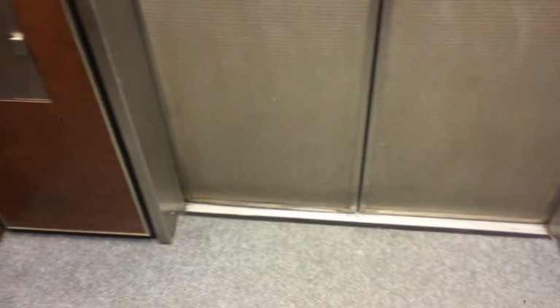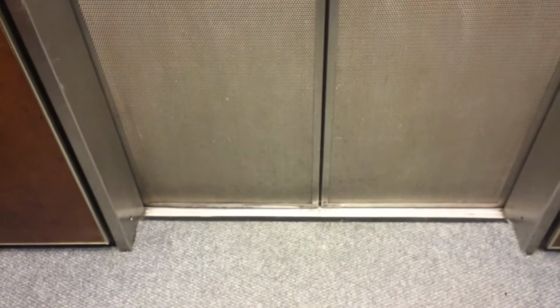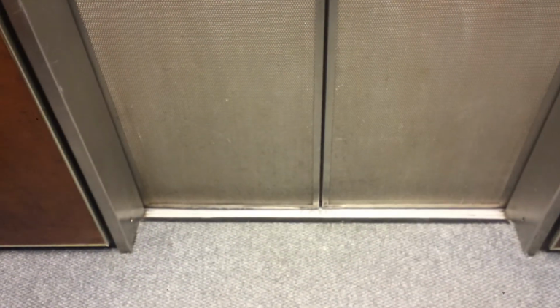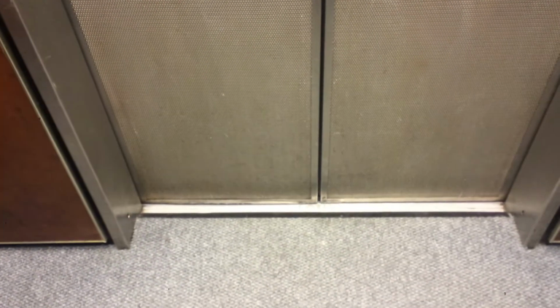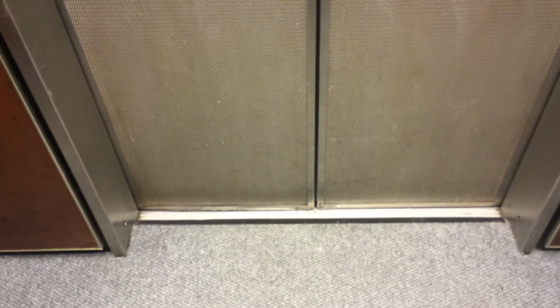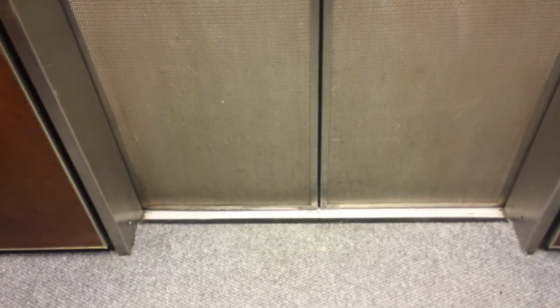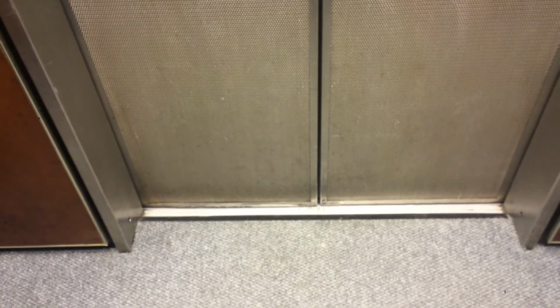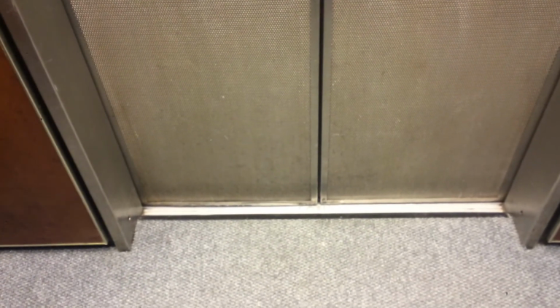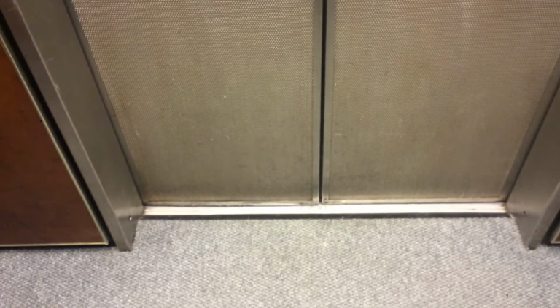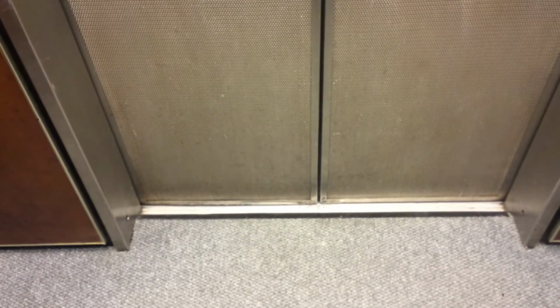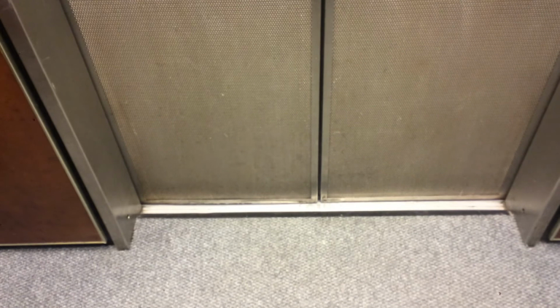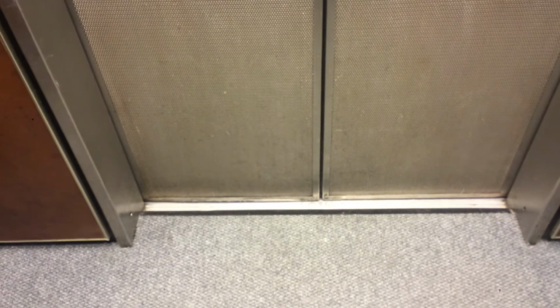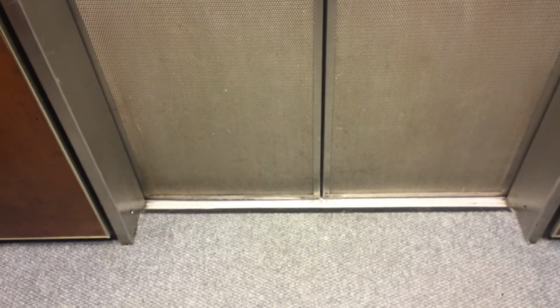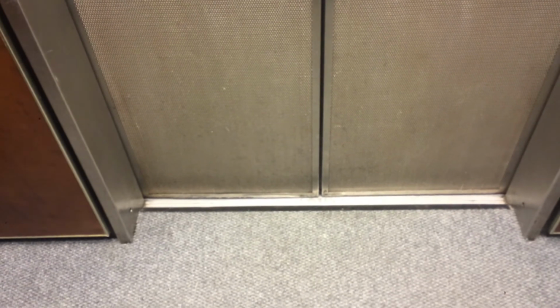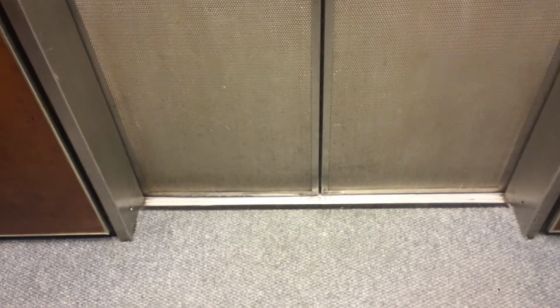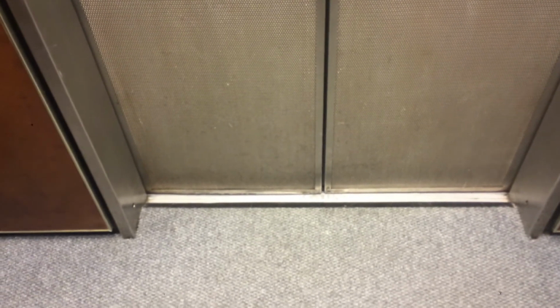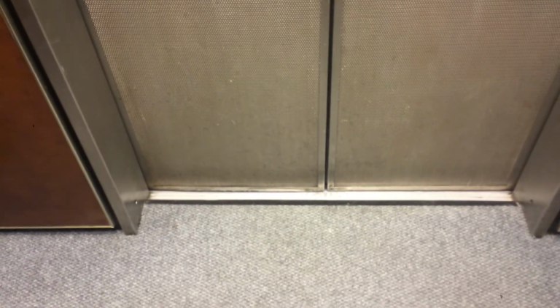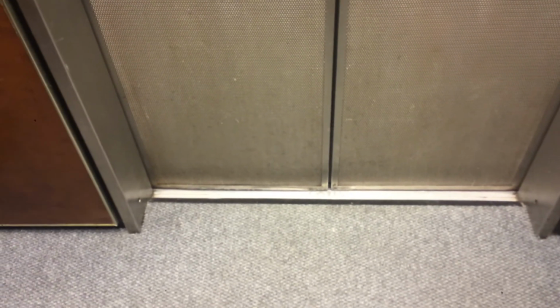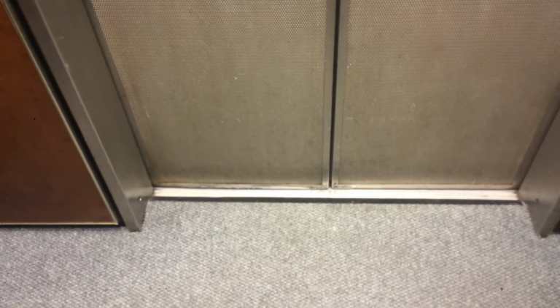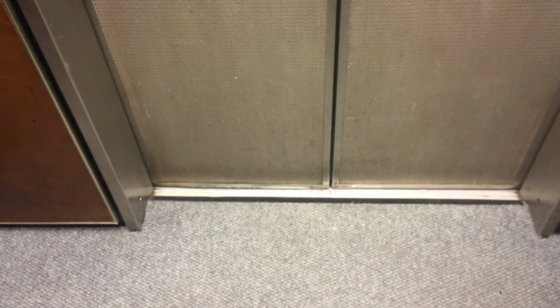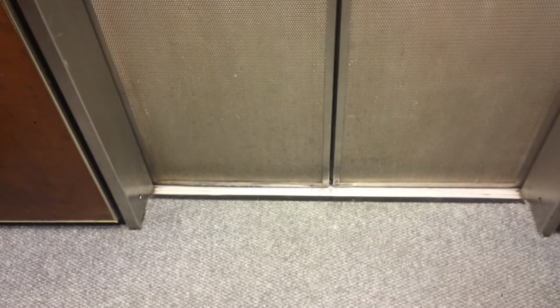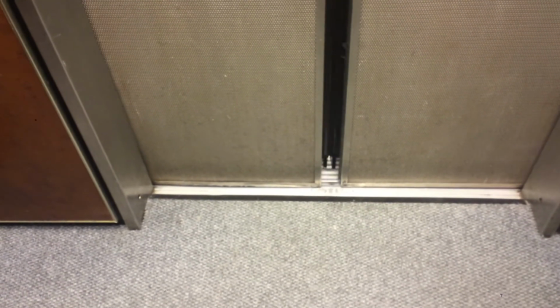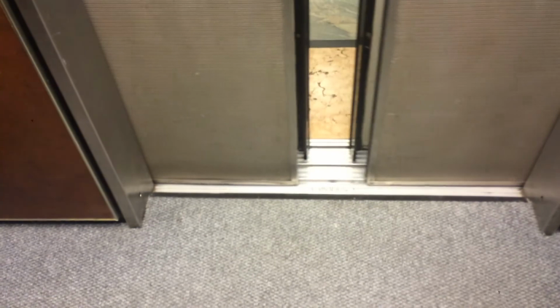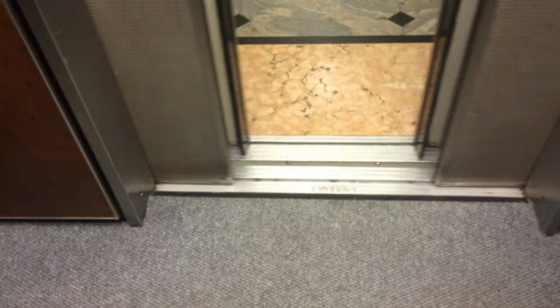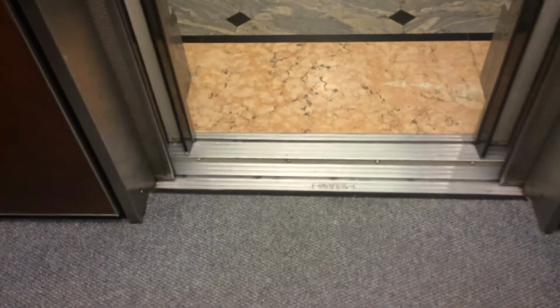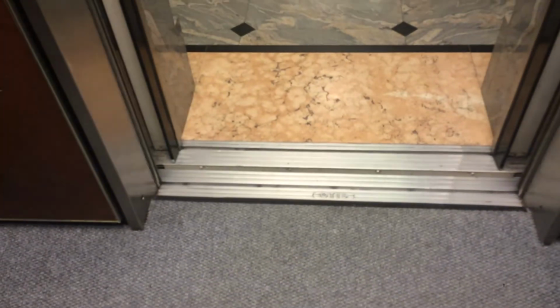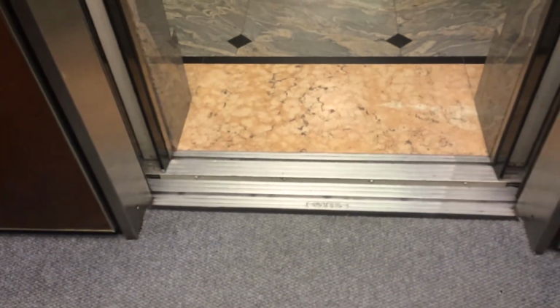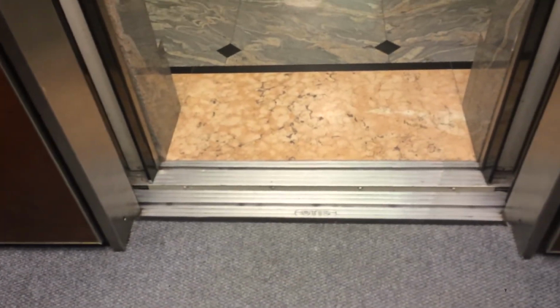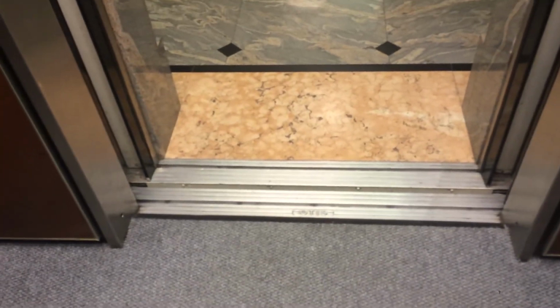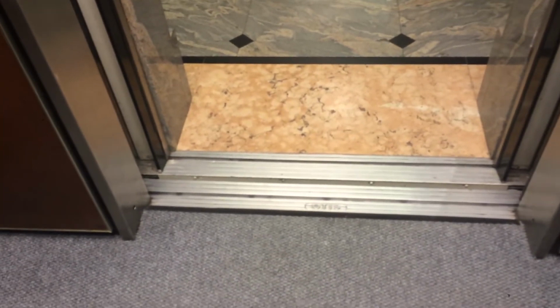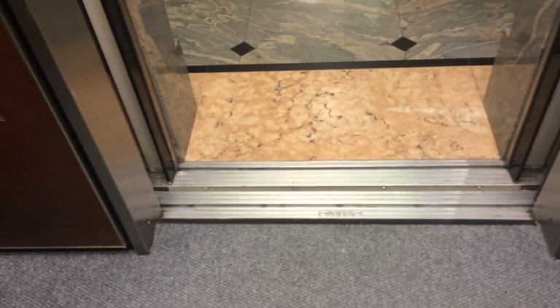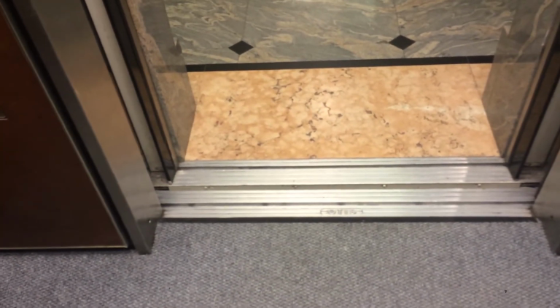Here's the Otis logo. Here we are on ground floor. Any classic leveling? Let's see — everybody's looking closely. Yep, there is. Let me zoom out.